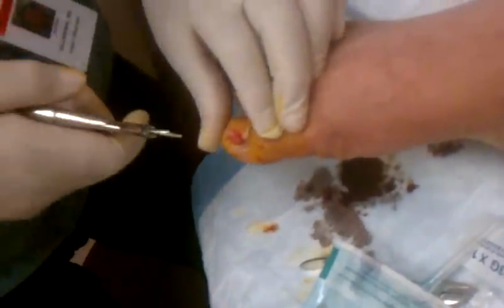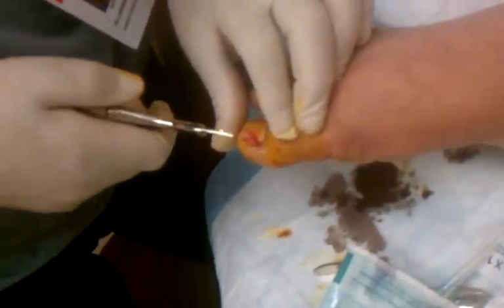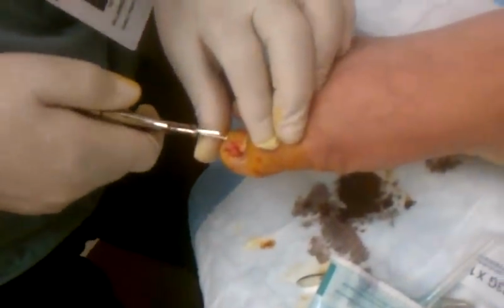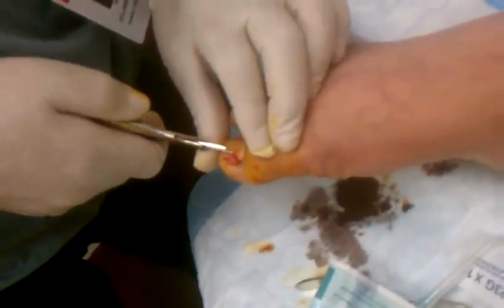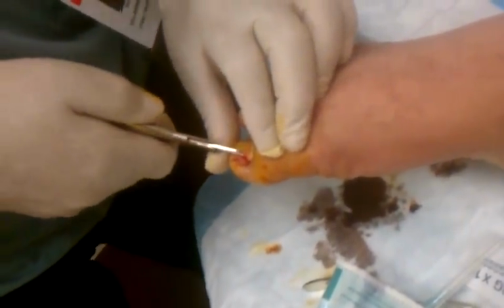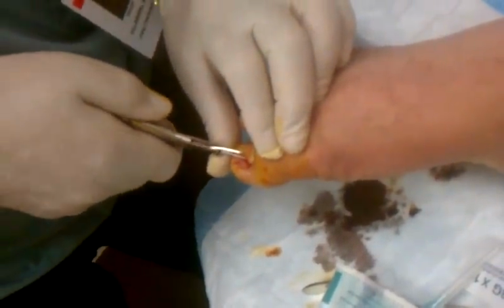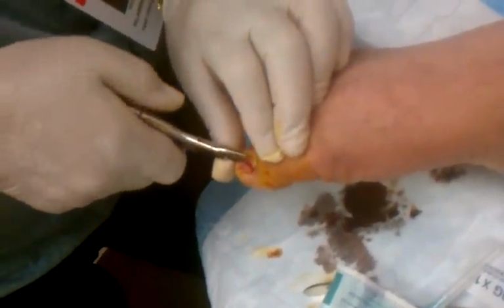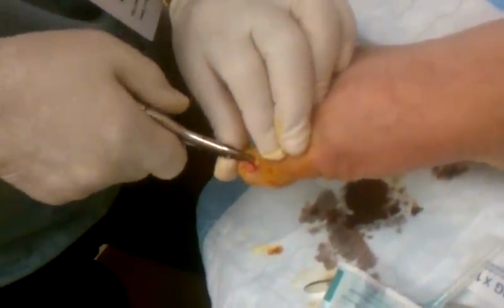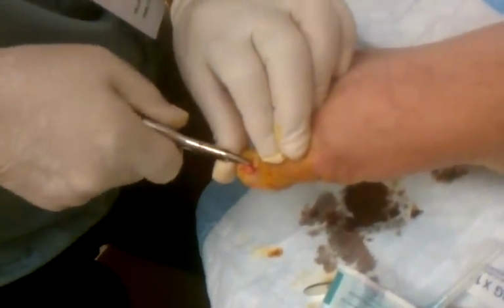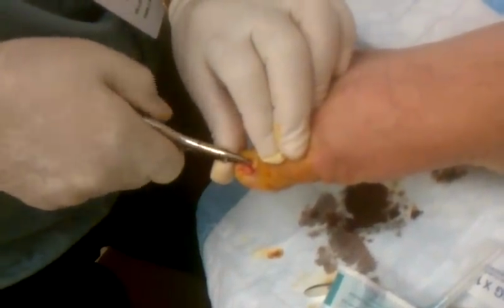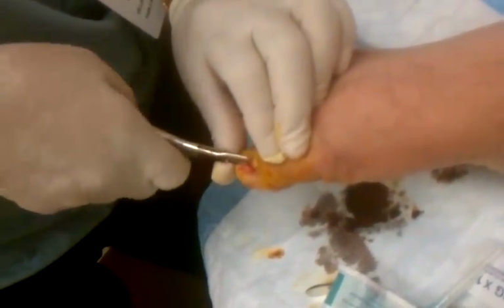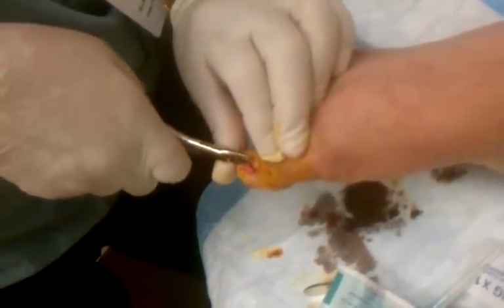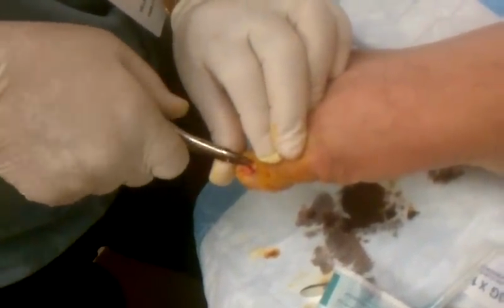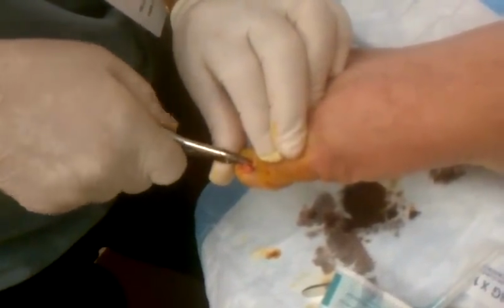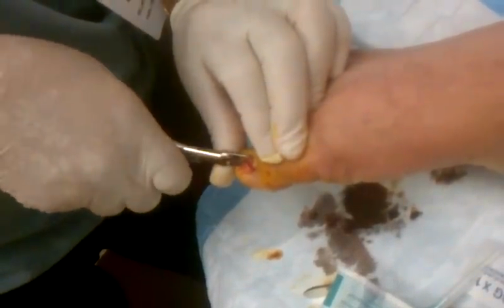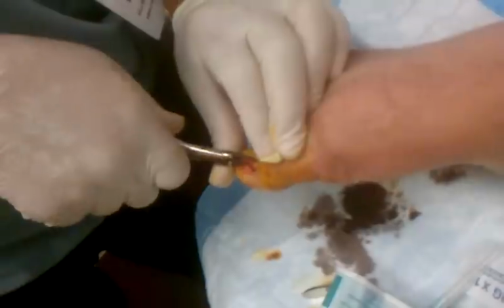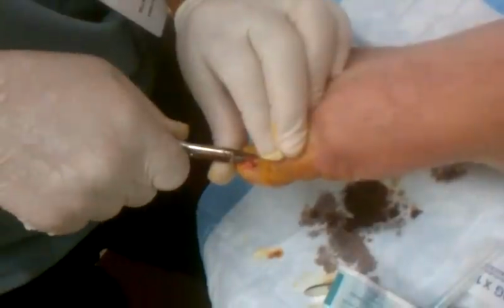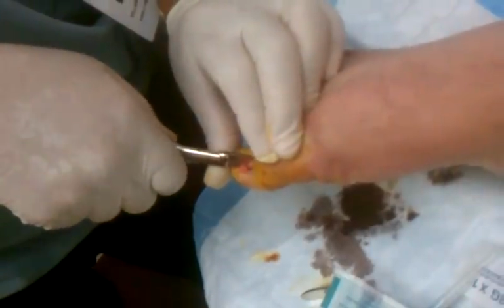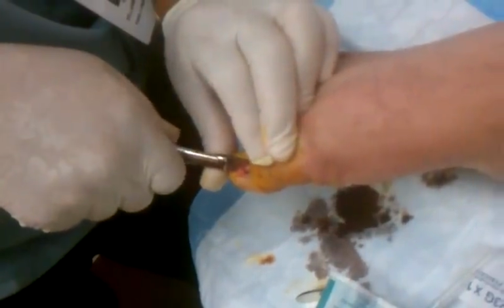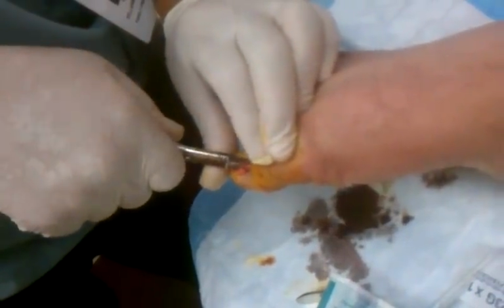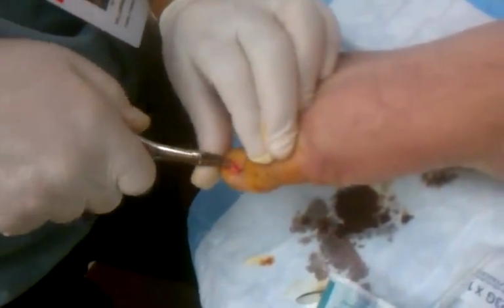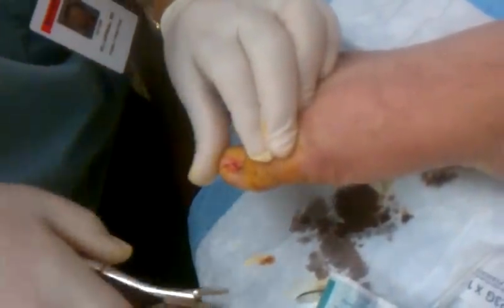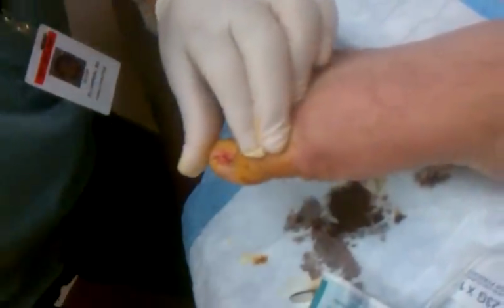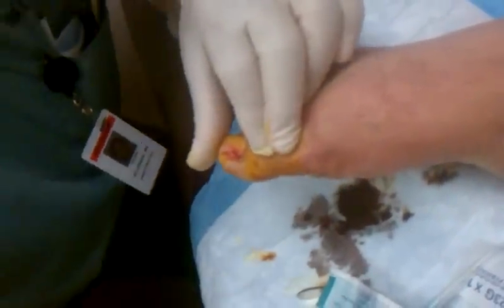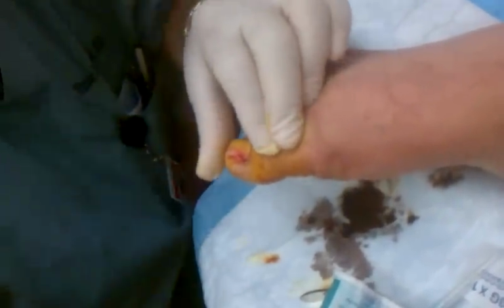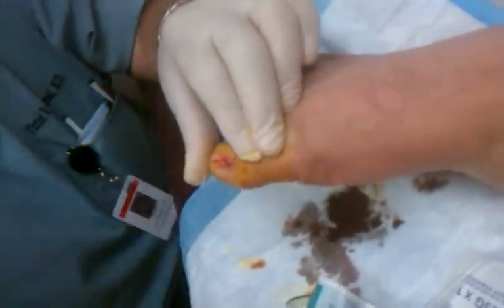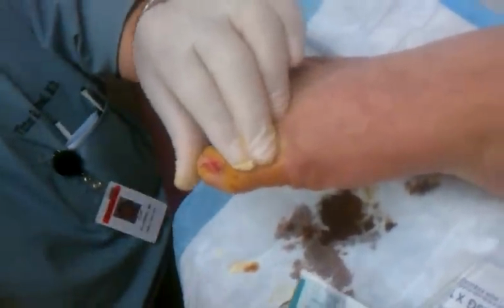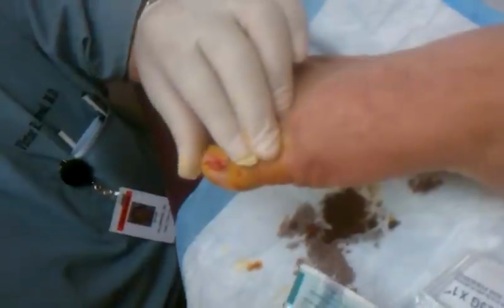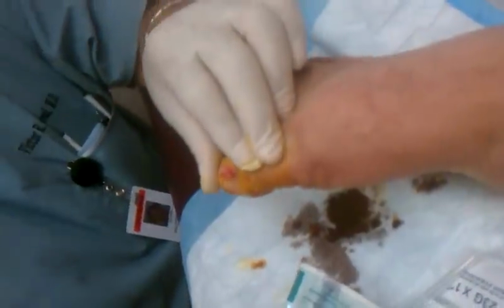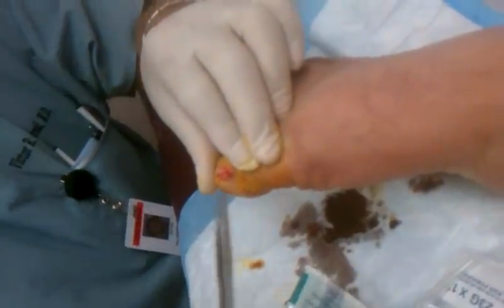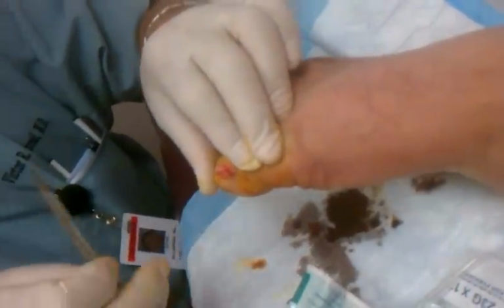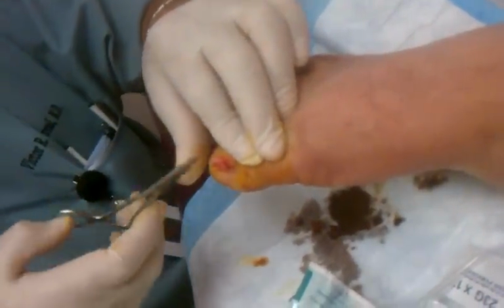Gladio was trying to take it out, and I wonder if she couldn't. It was way too deep. That was very ingrown.